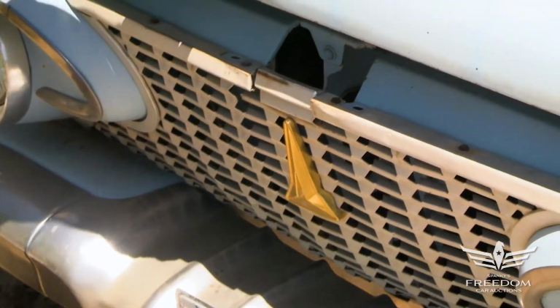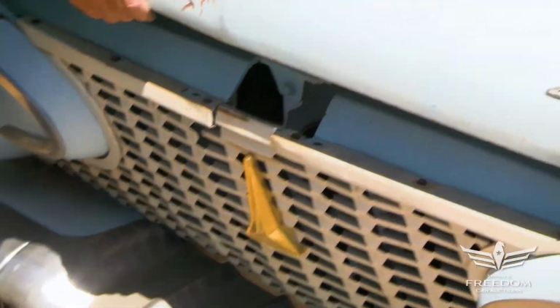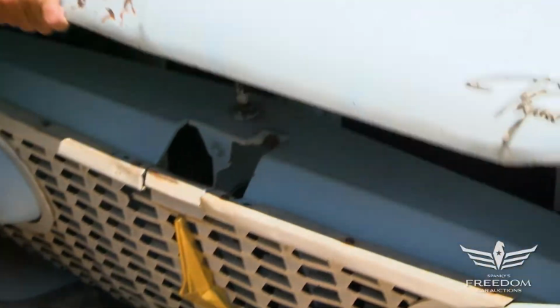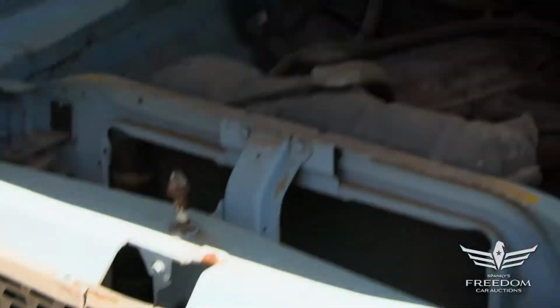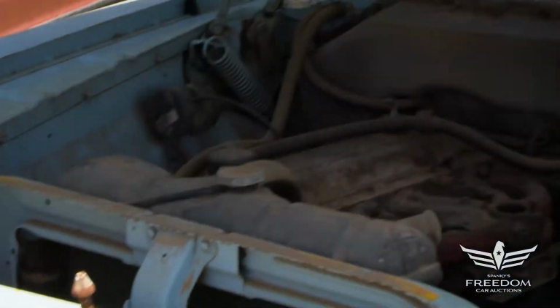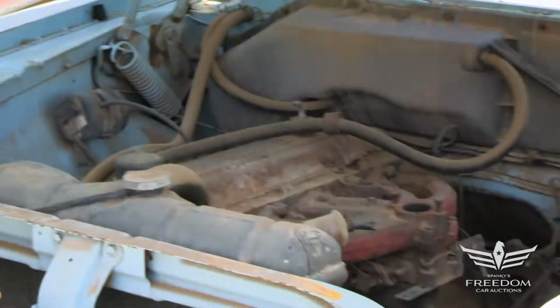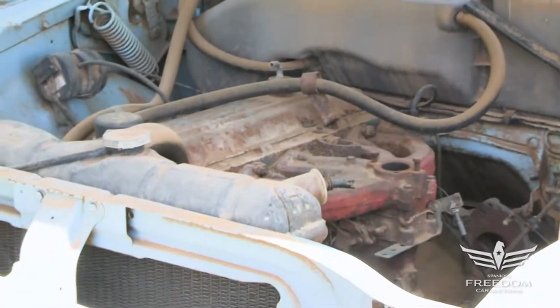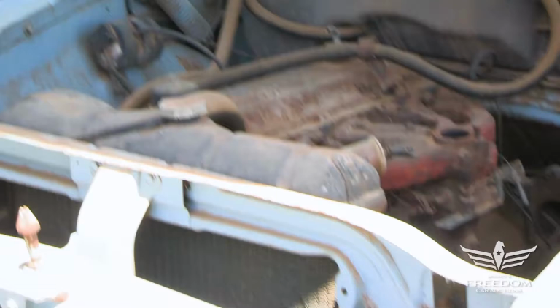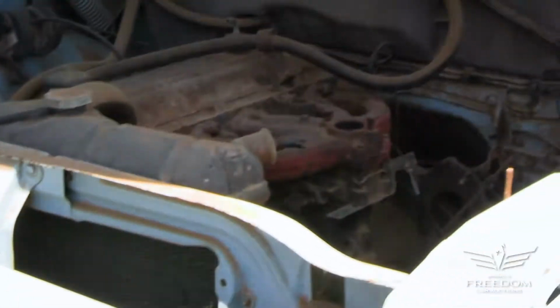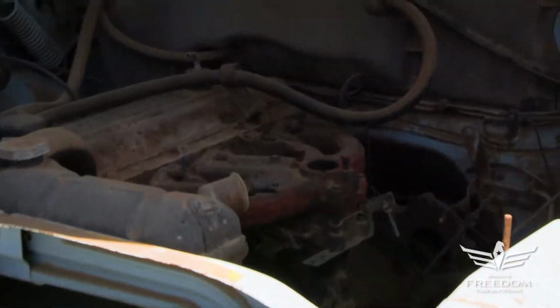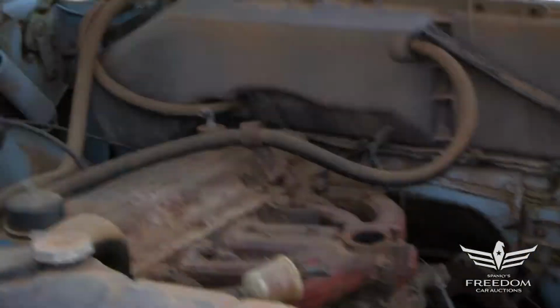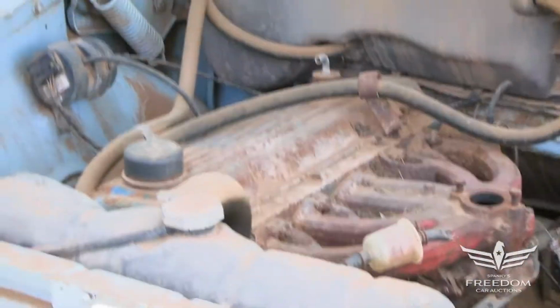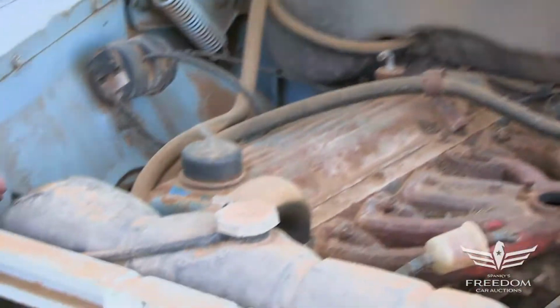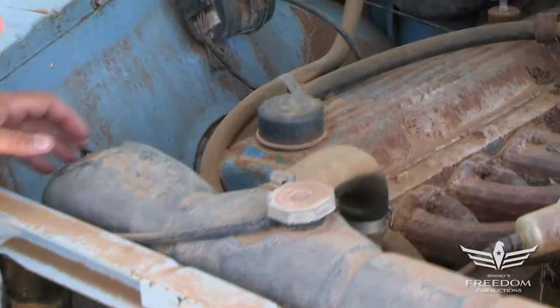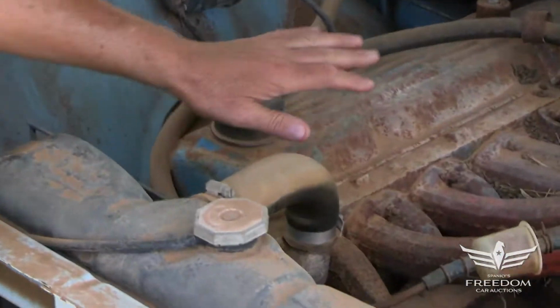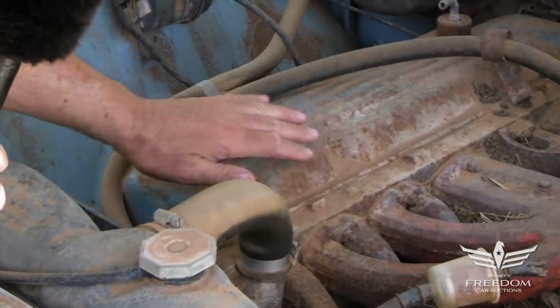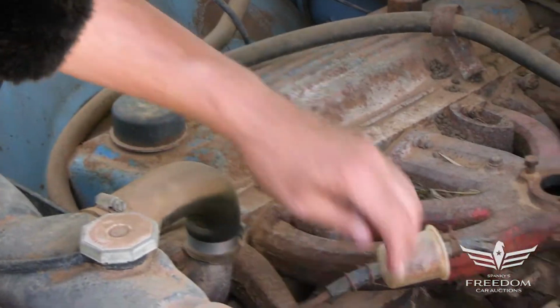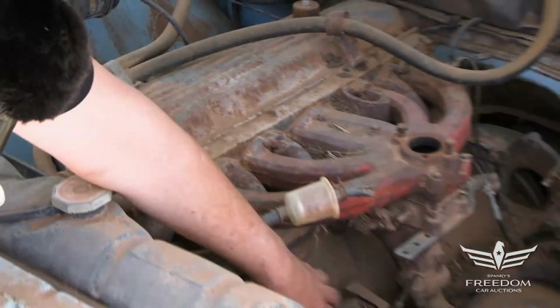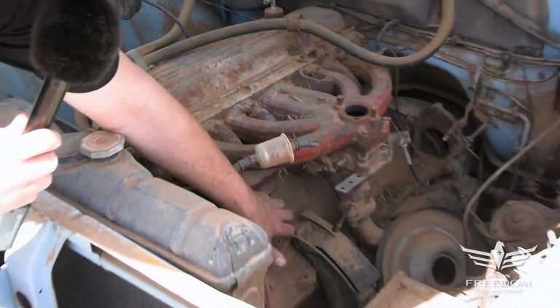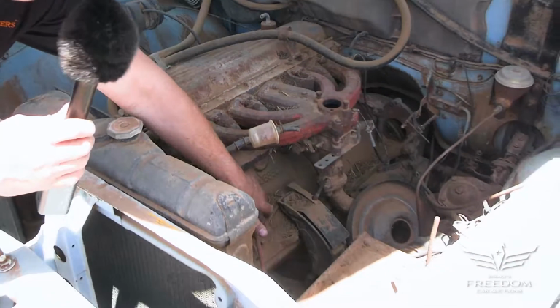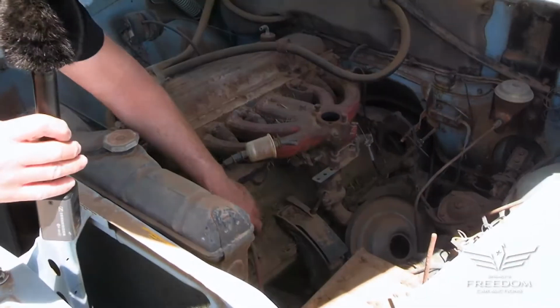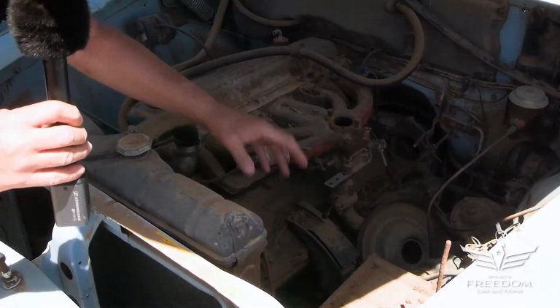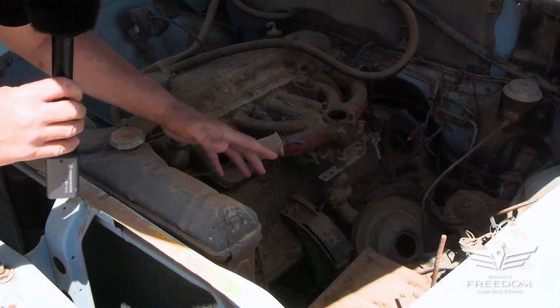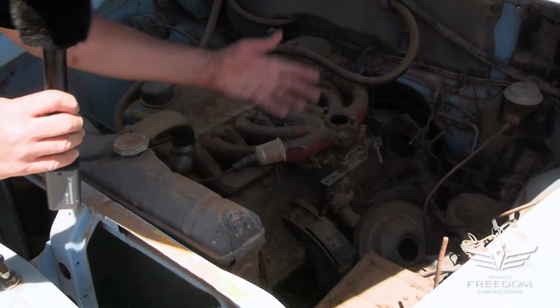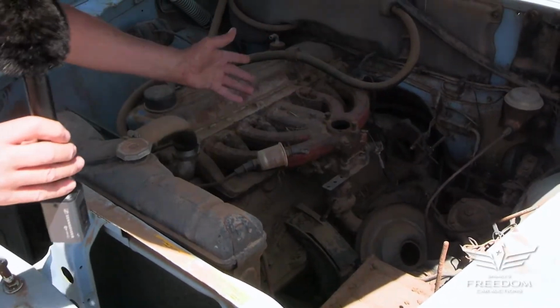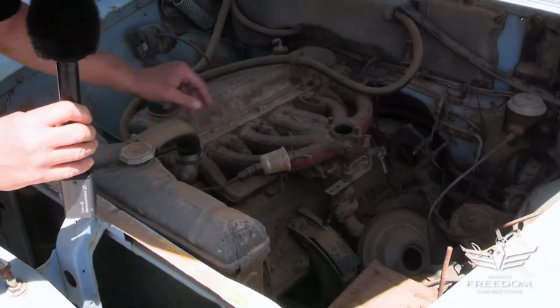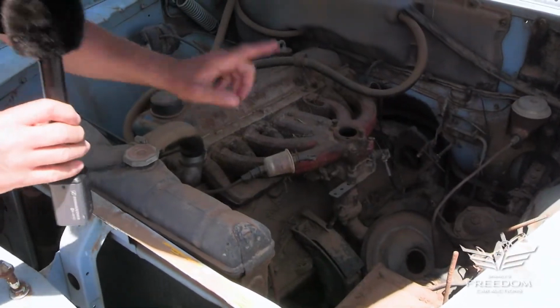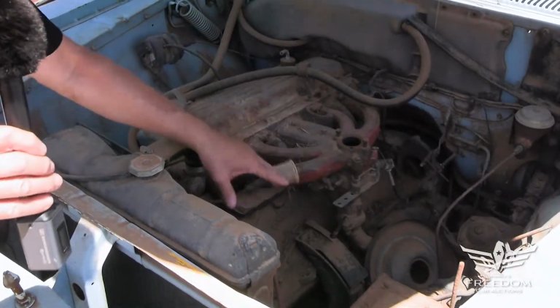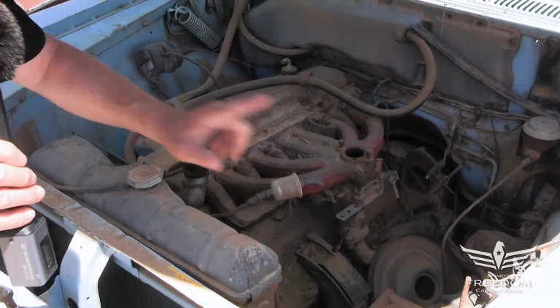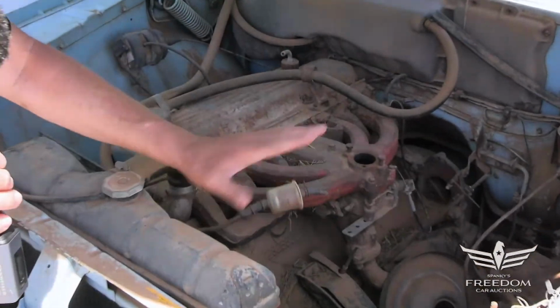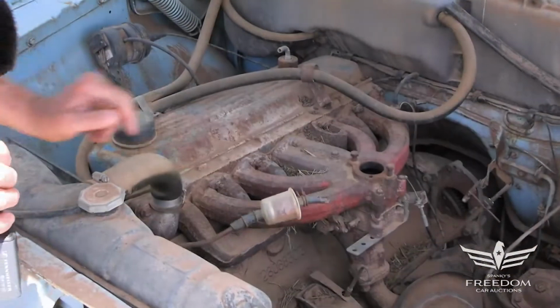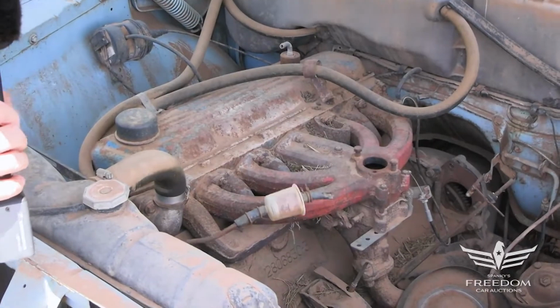Pop the hood — the Leaning Tower of Power! The 225 Slant 6. Not an aluminum block — you couldn't get that in these larger cars, it's an iron block. You could get the aluminum block in the Valiant in '60 and '61.